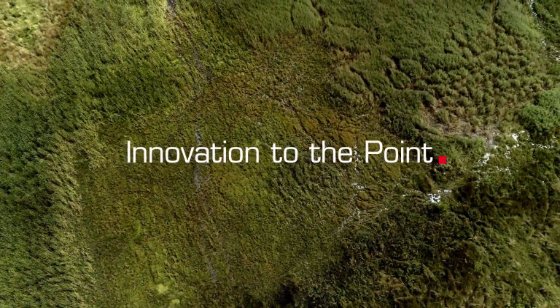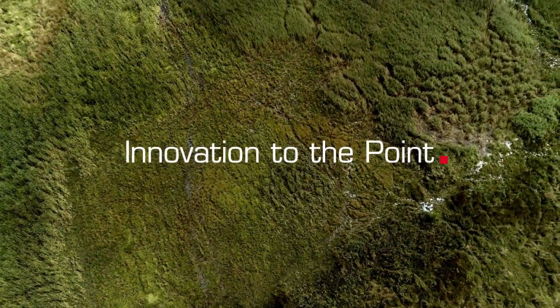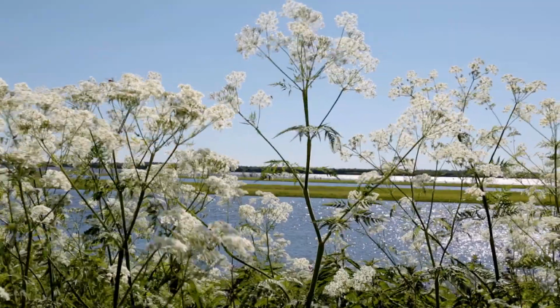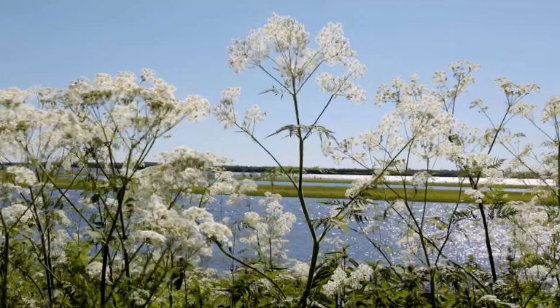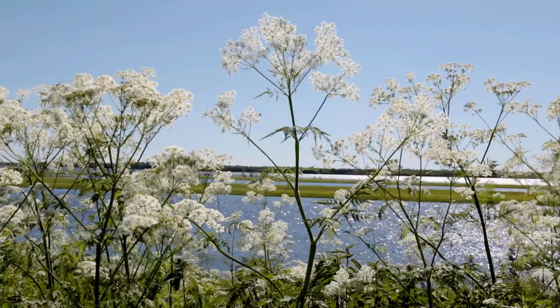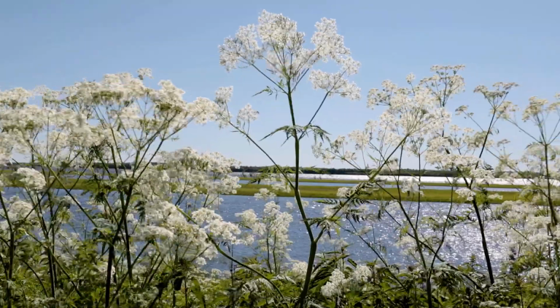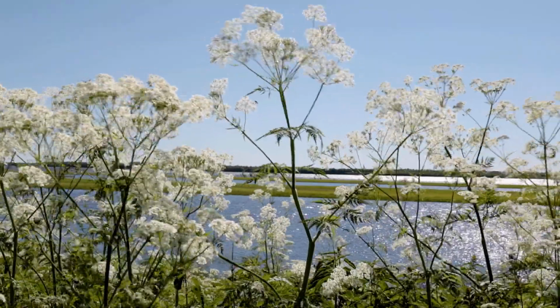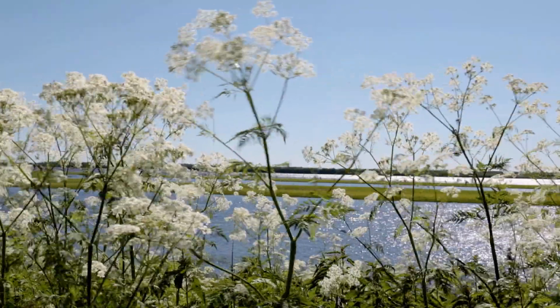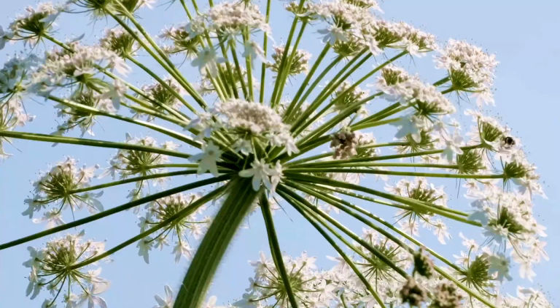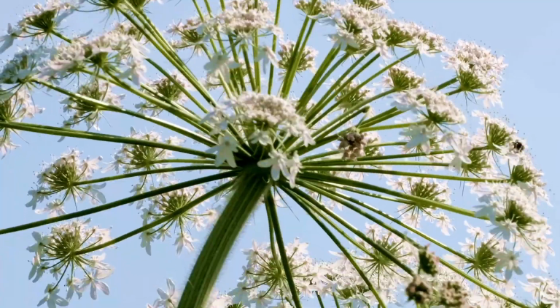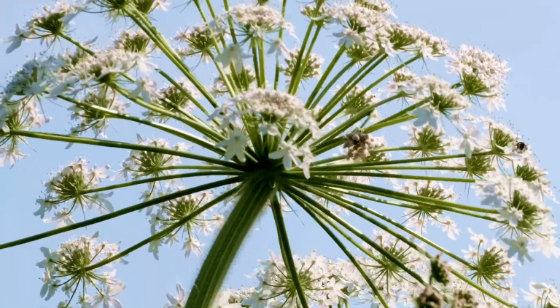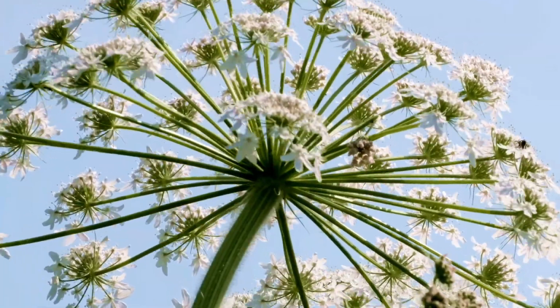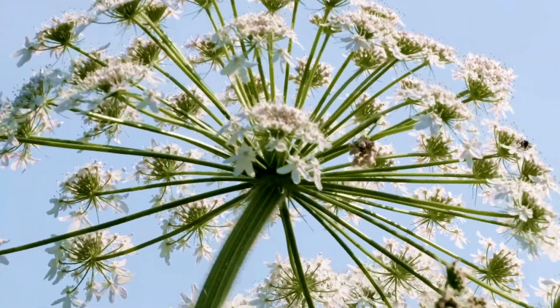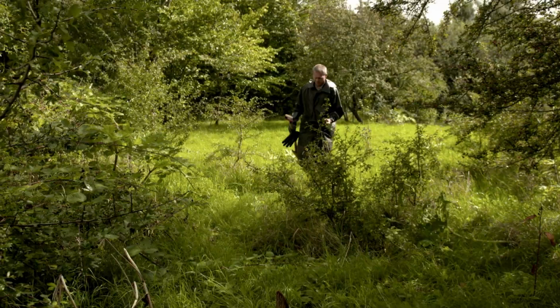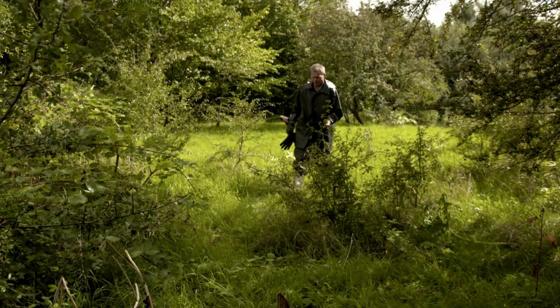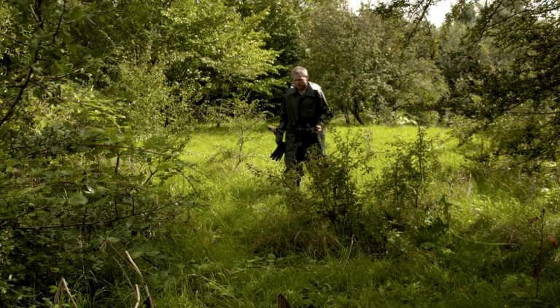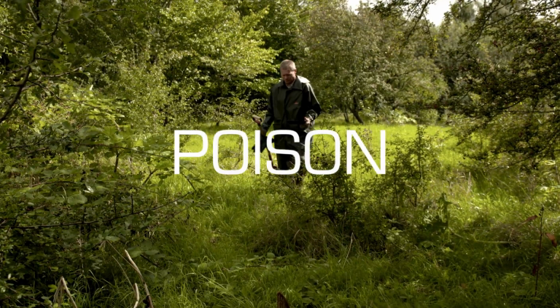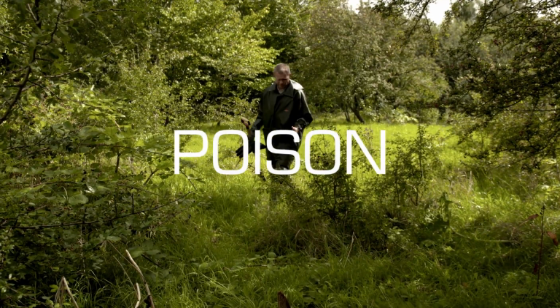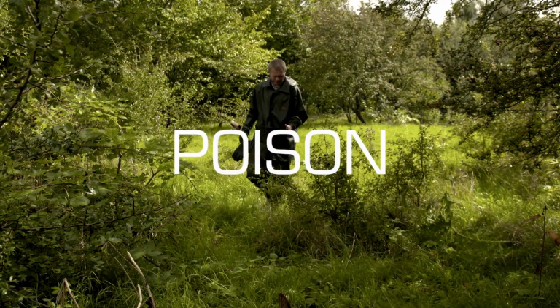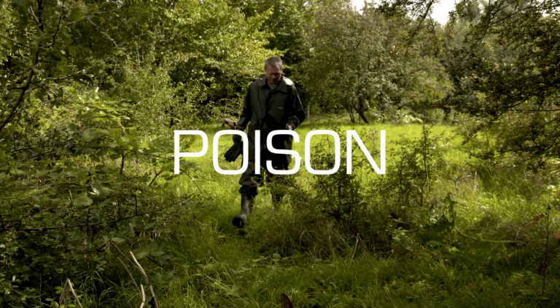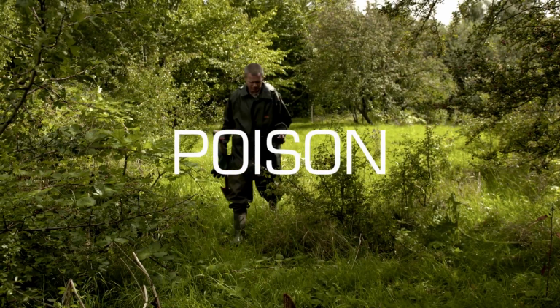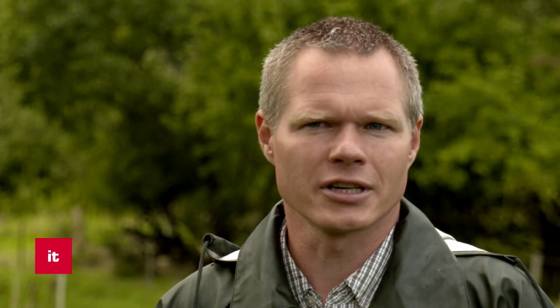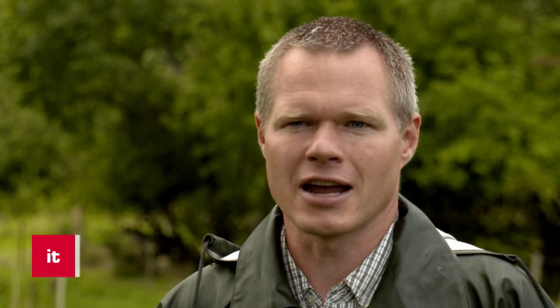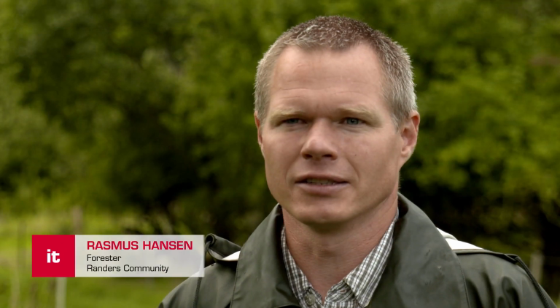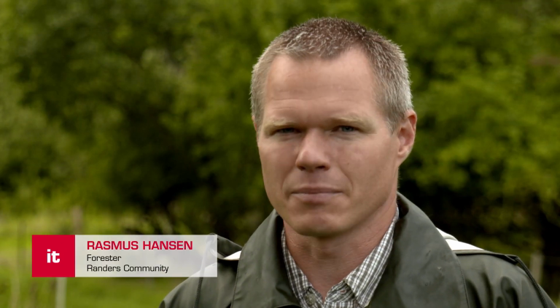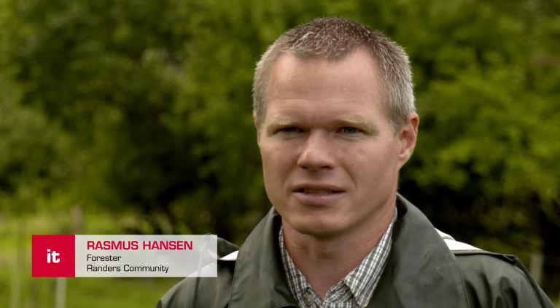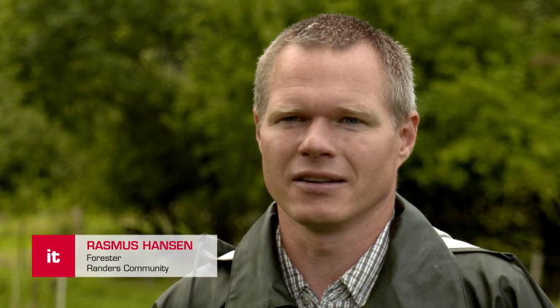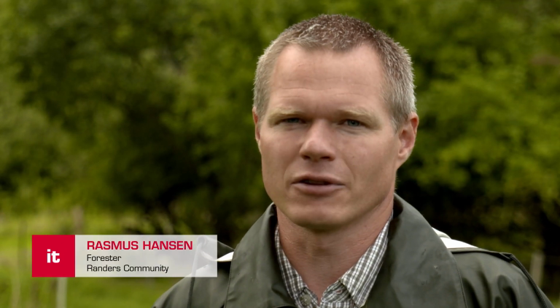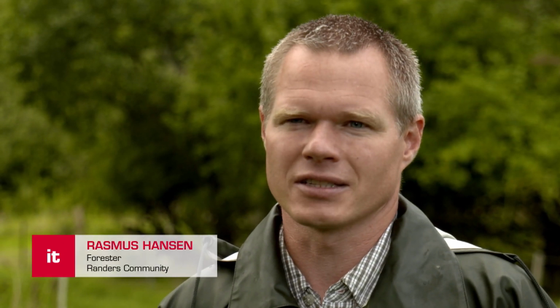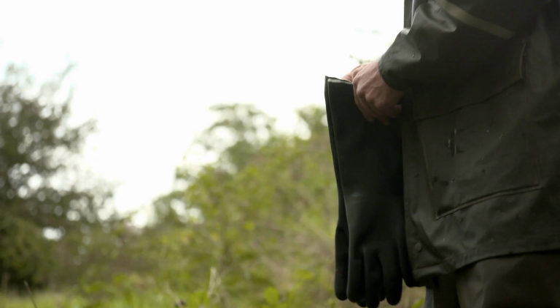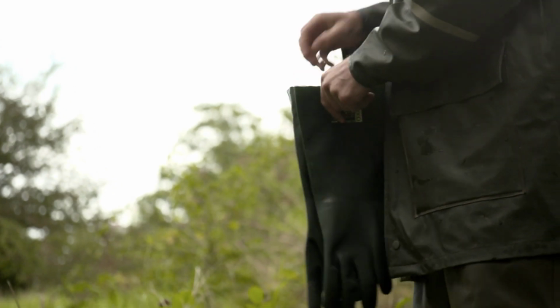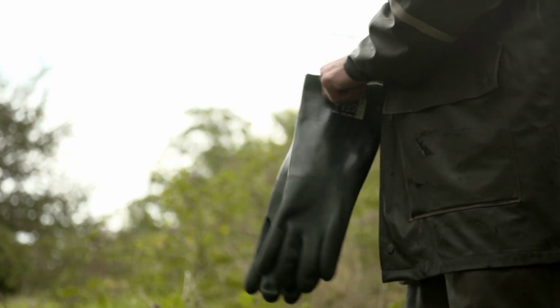The giant hogweed is a very tall plant. It grows up to four meters high and the poison creates an allergic reaction that makes the skin very sensitive to normal sunlight.